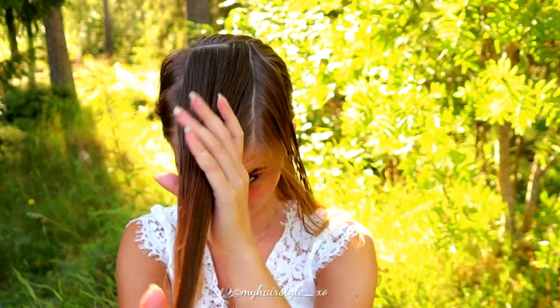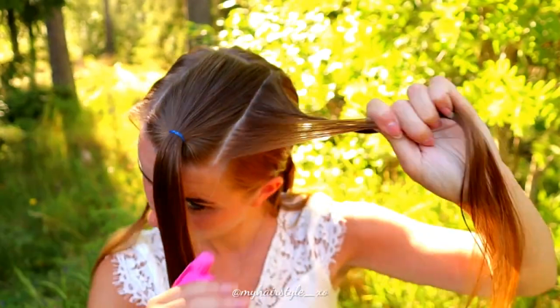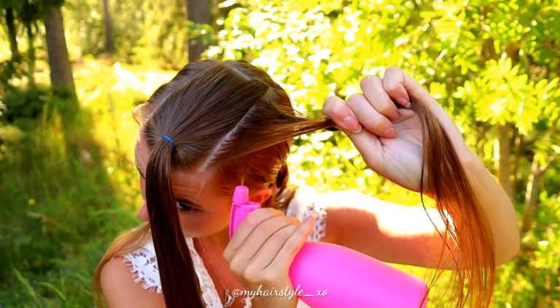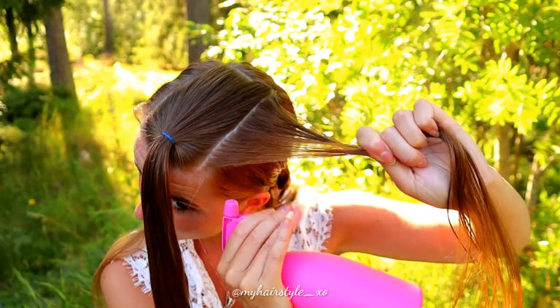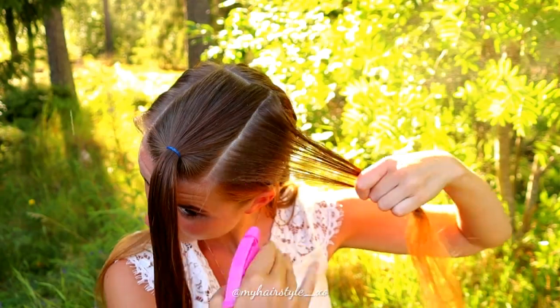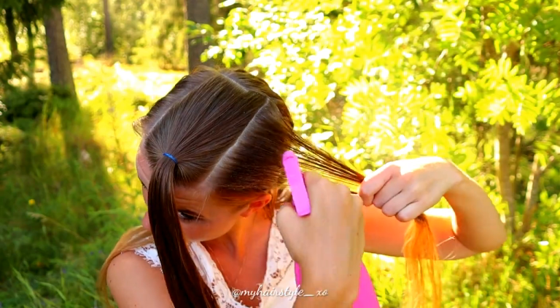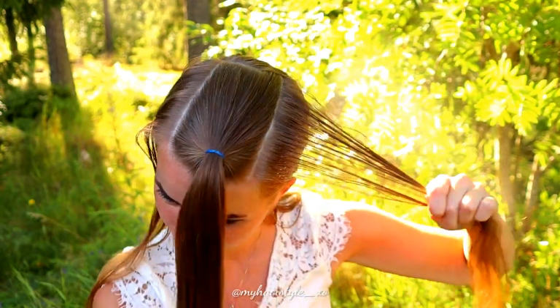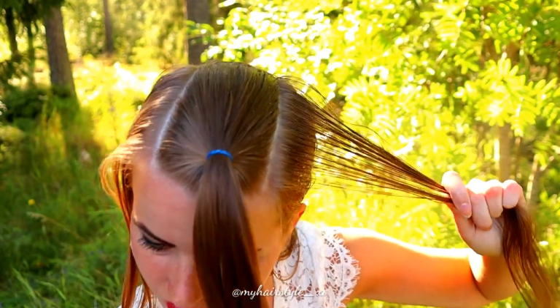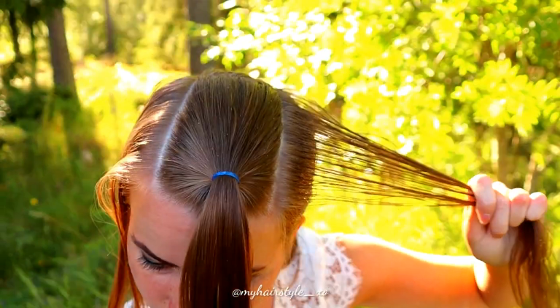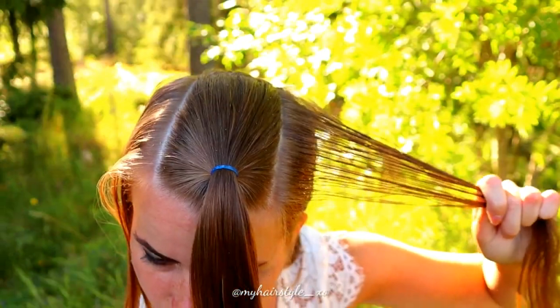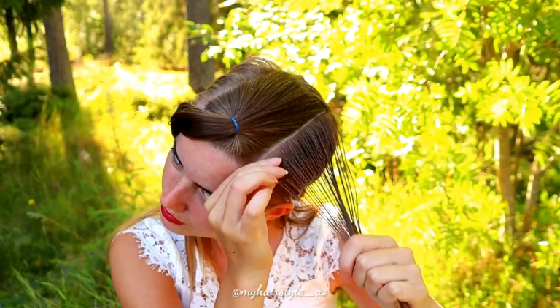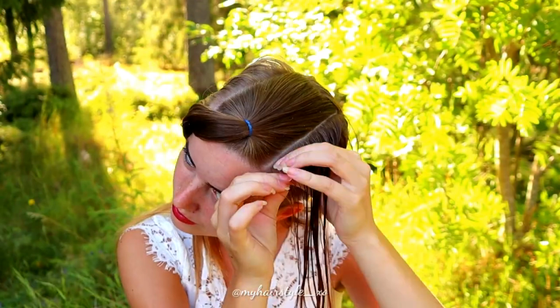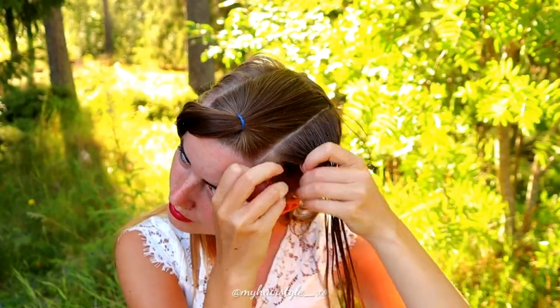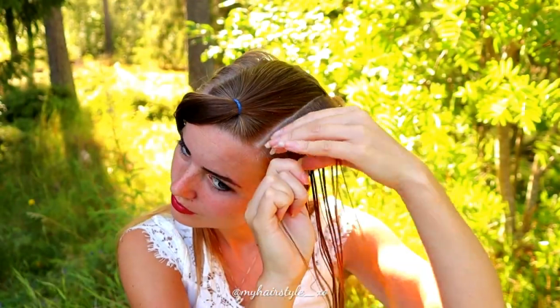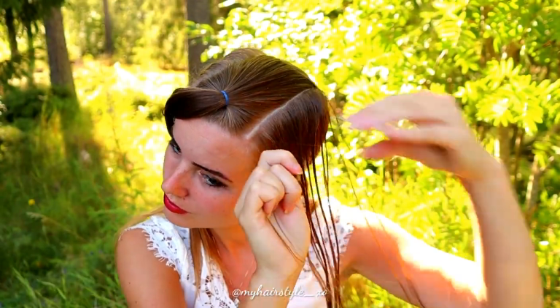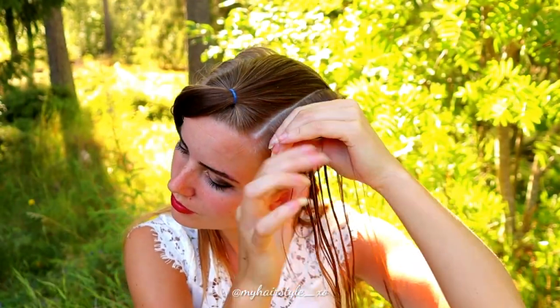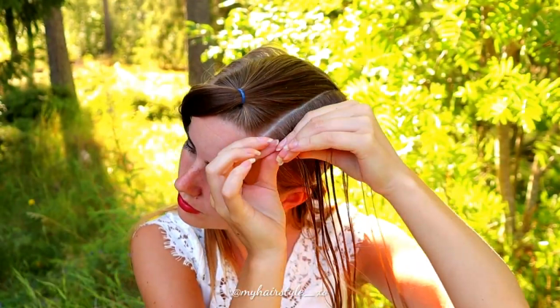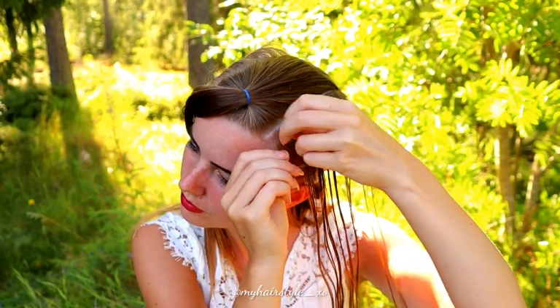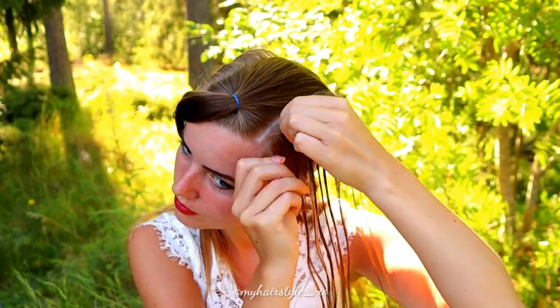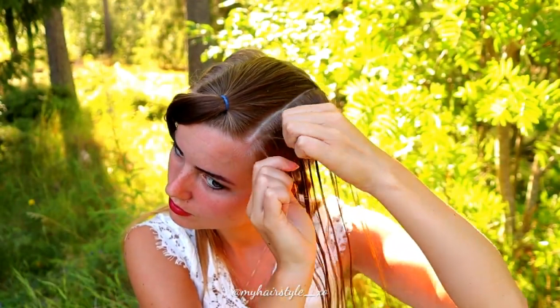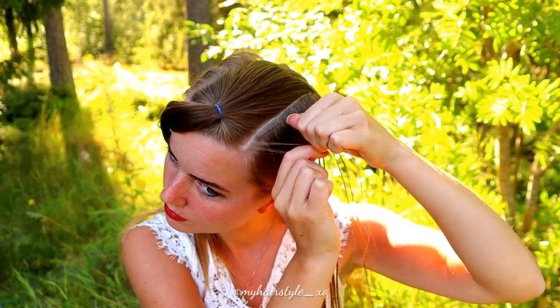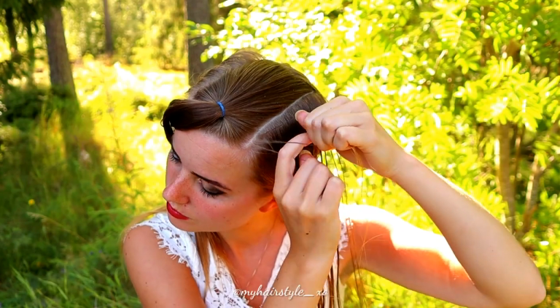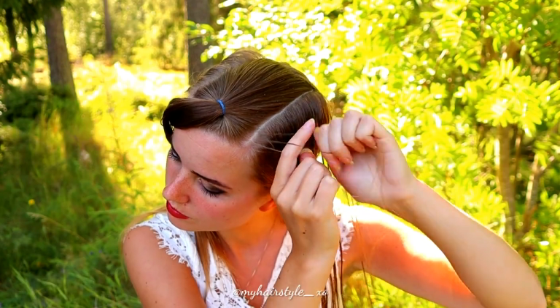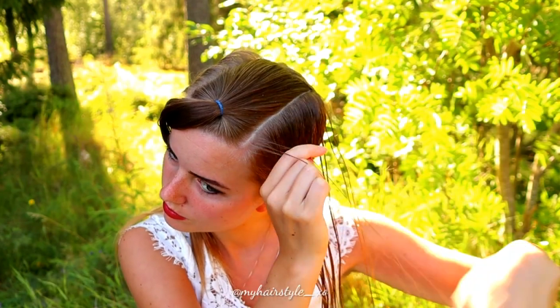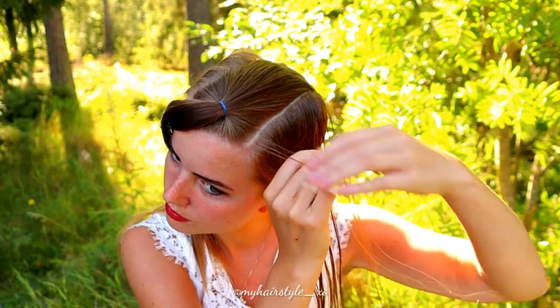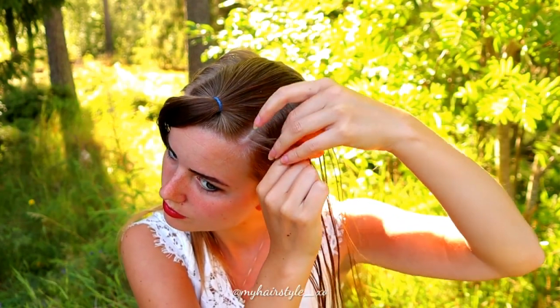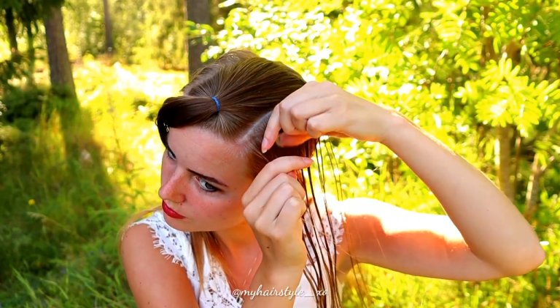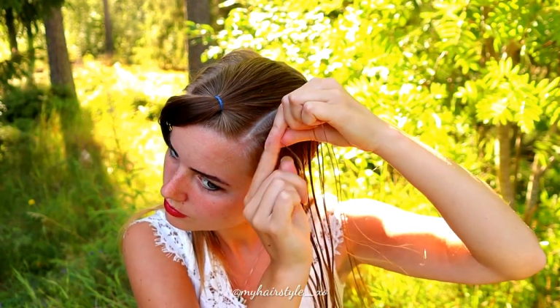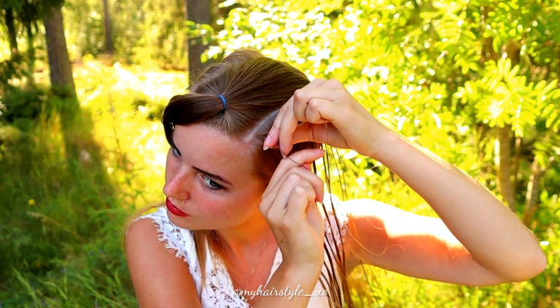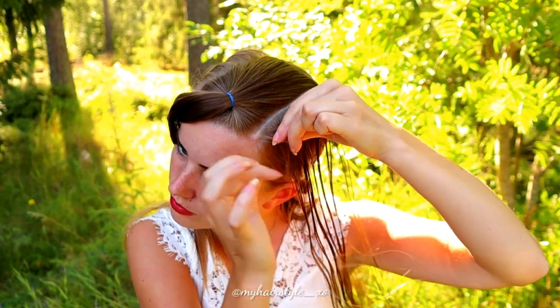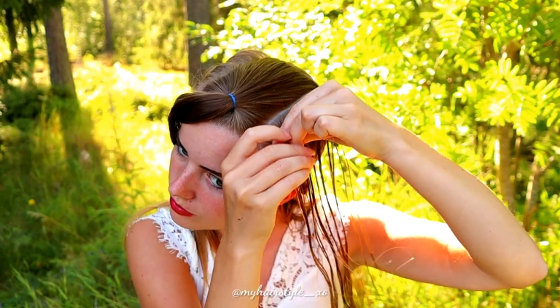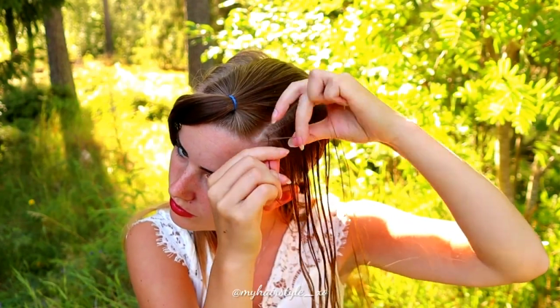Then I will spray some water on the section and braid it. Take three strands and then braid using the Dutch braid technique.